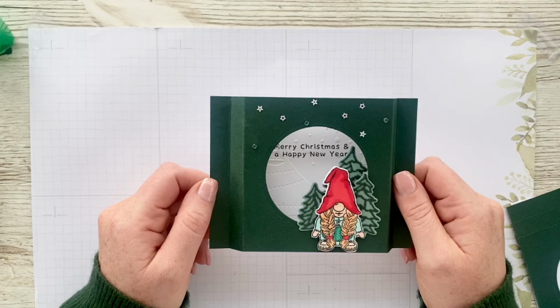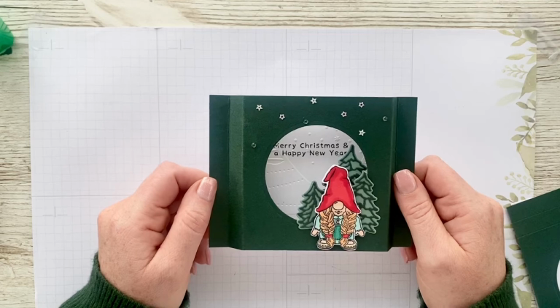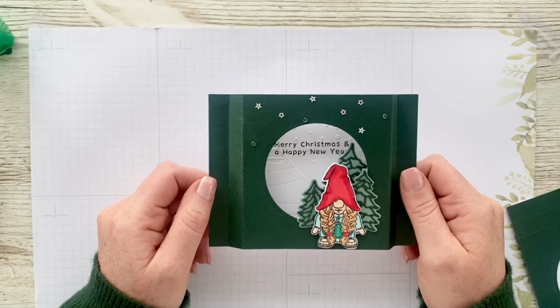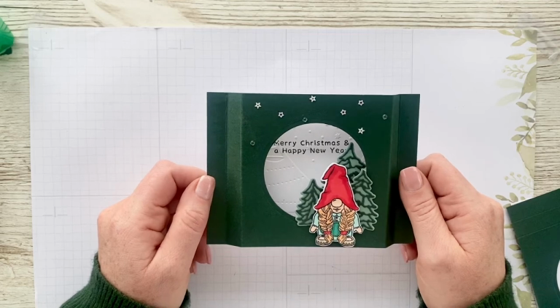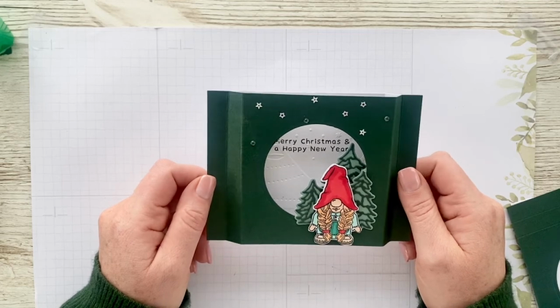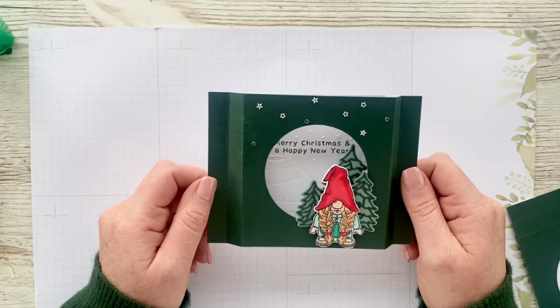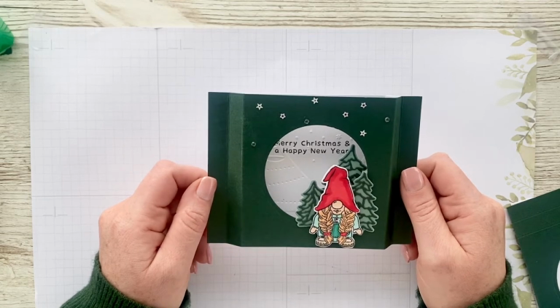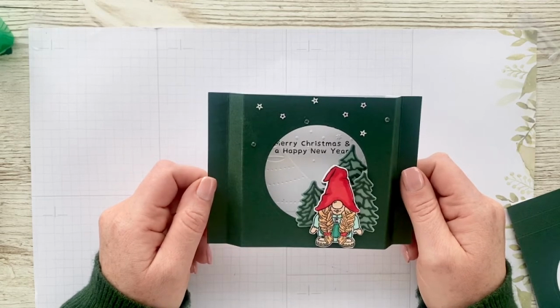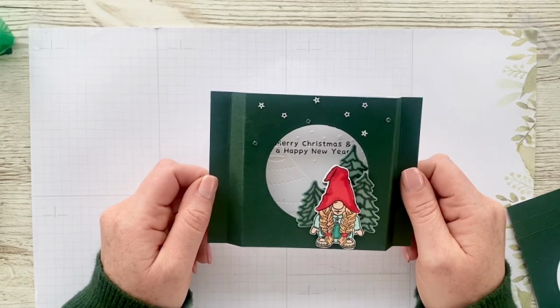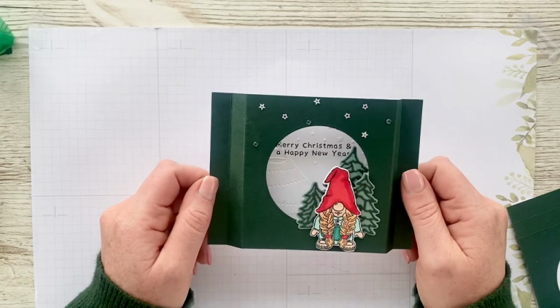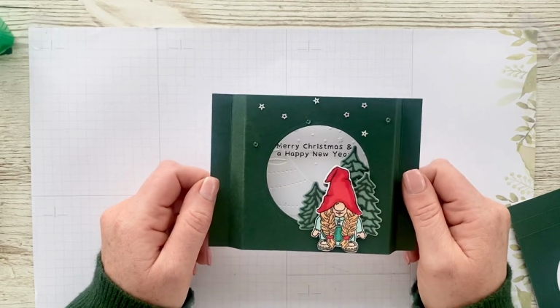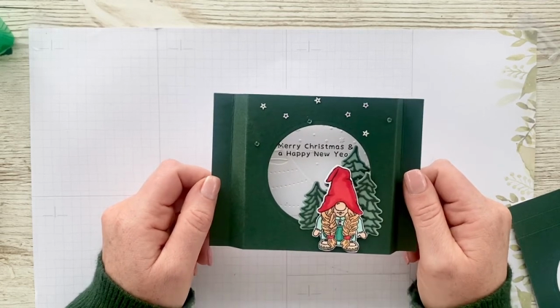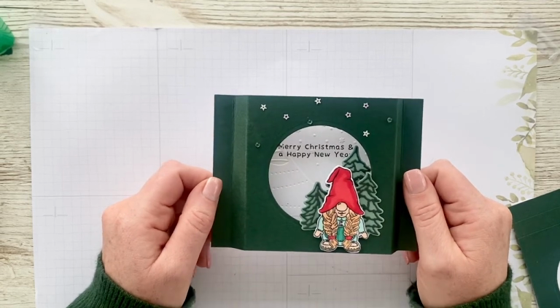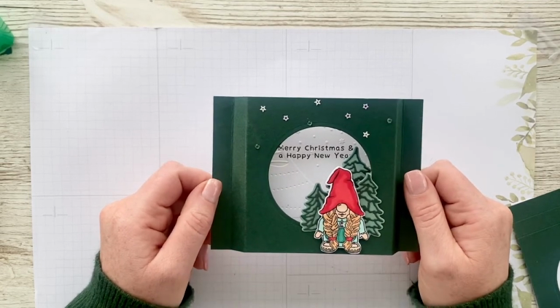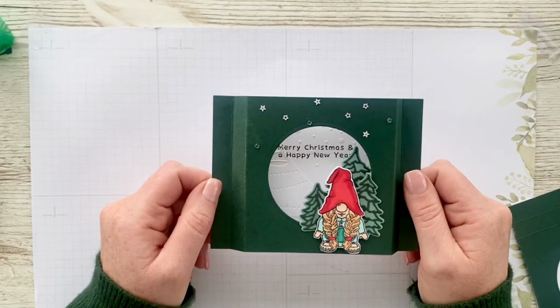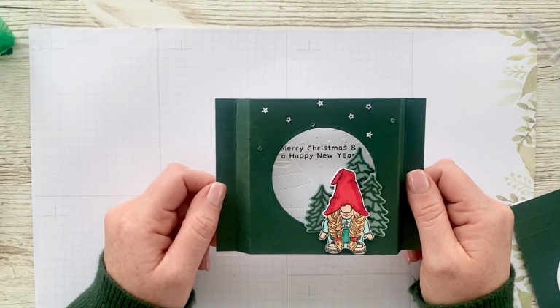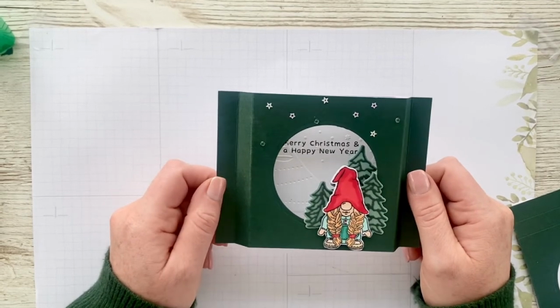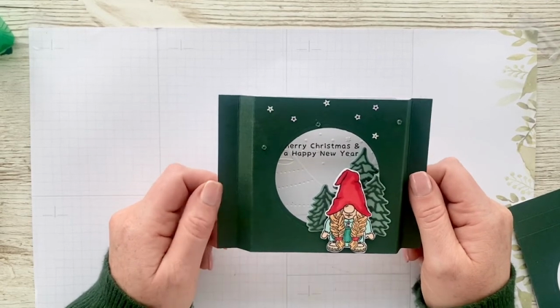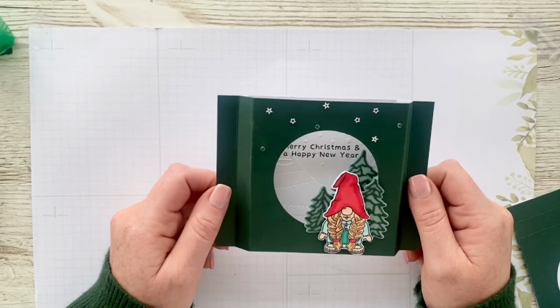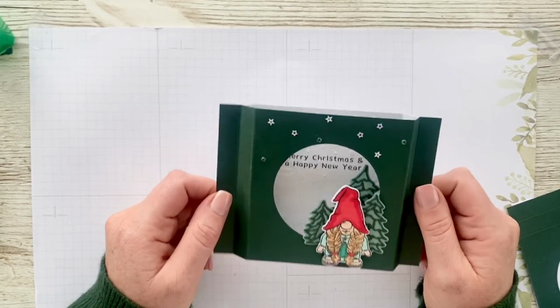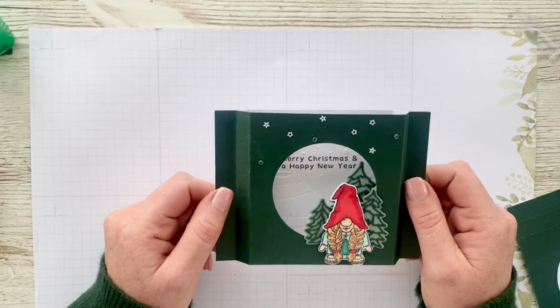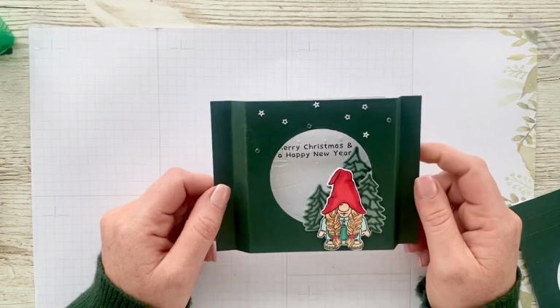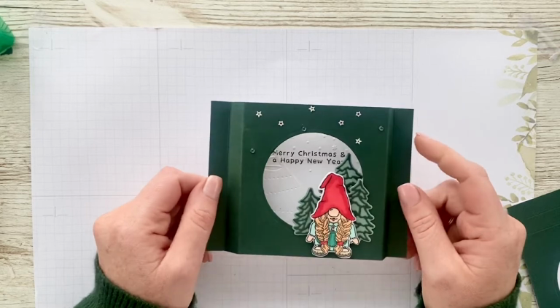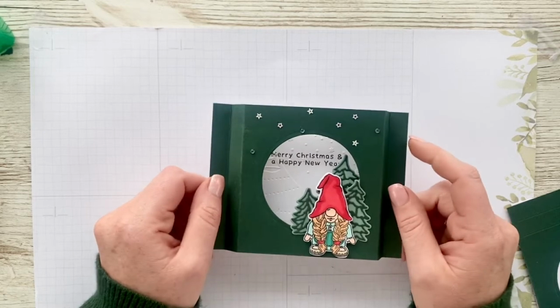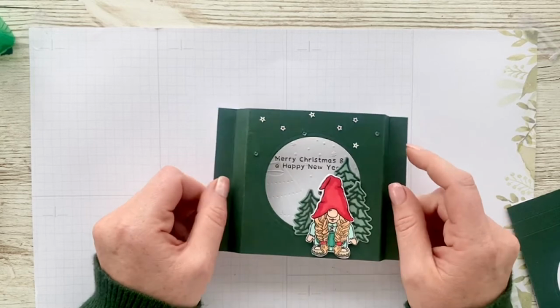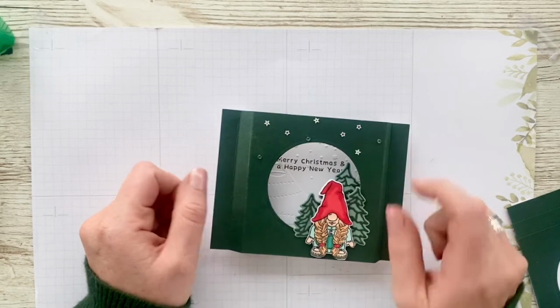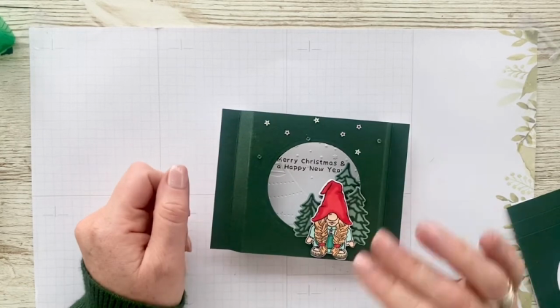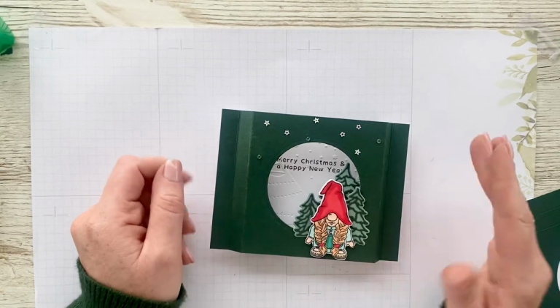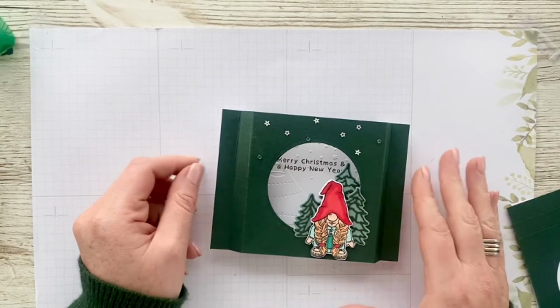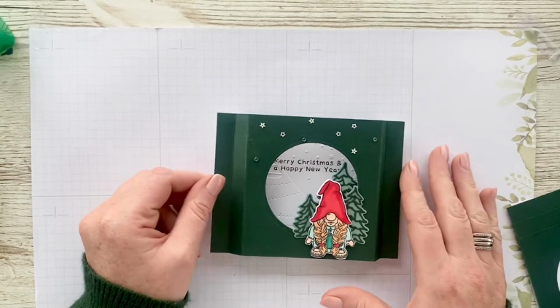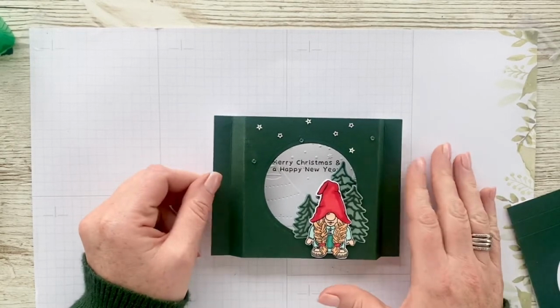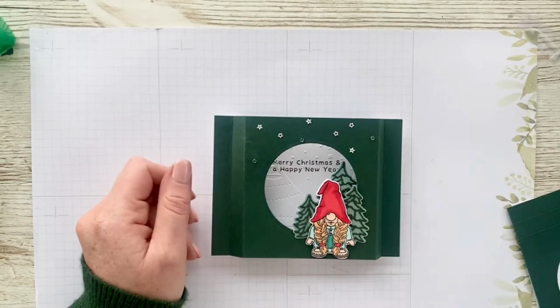Good afternoon and welcome to Emma's Crafty Space. Thank you so much for joining me today. My name's Emma and I'm an independent Stampin' Up demonstrator based in Newtownabbey, Belfast, Northern Ireland.